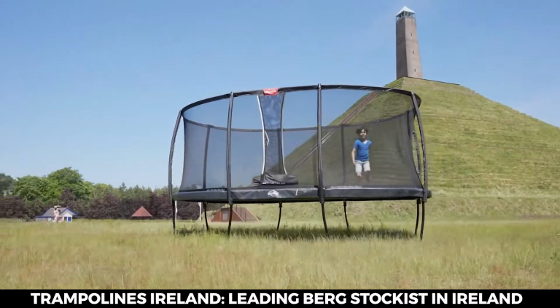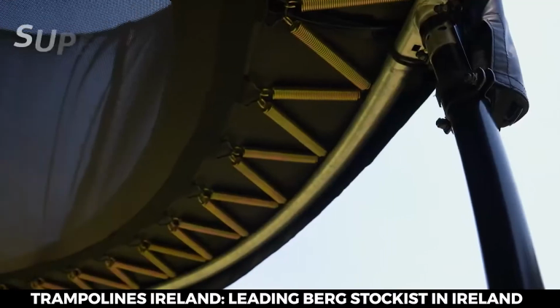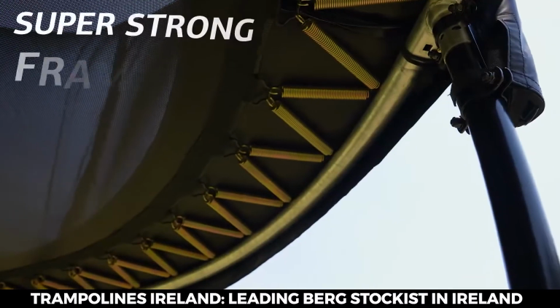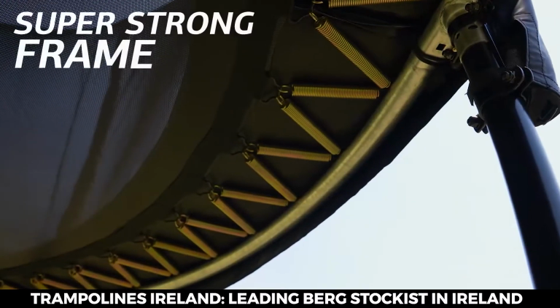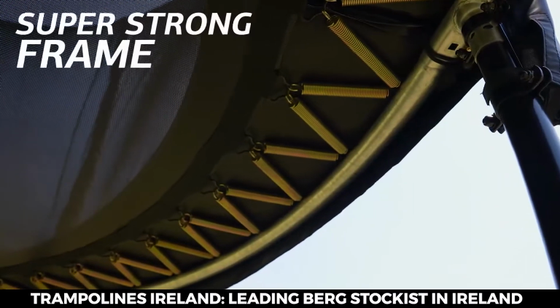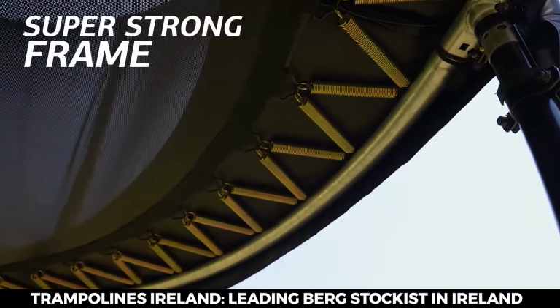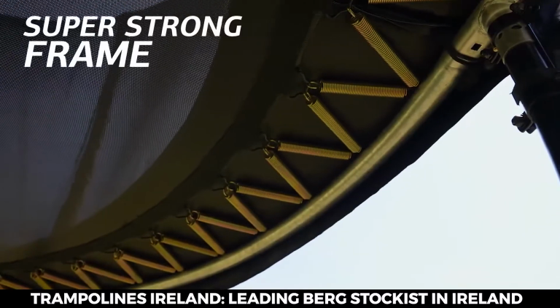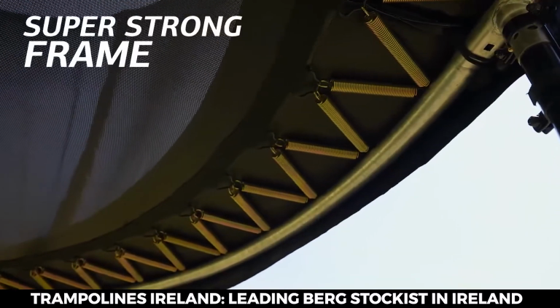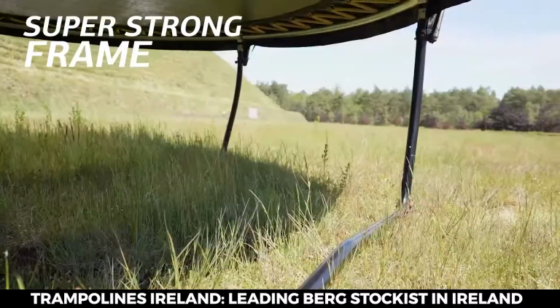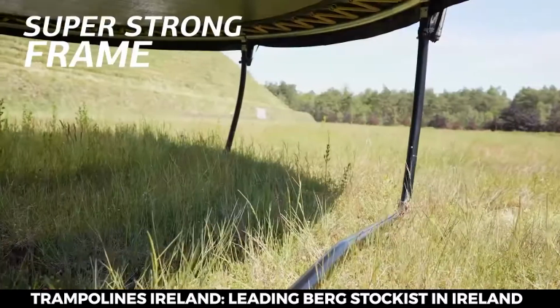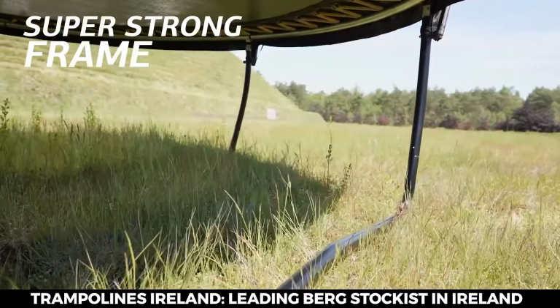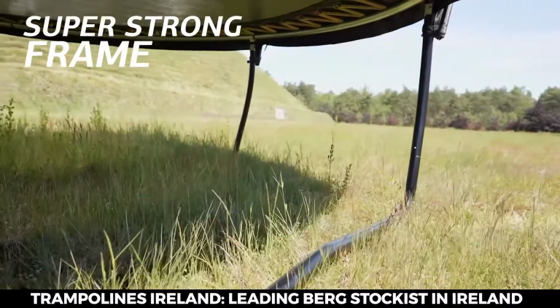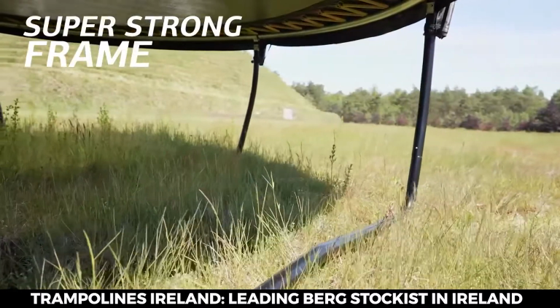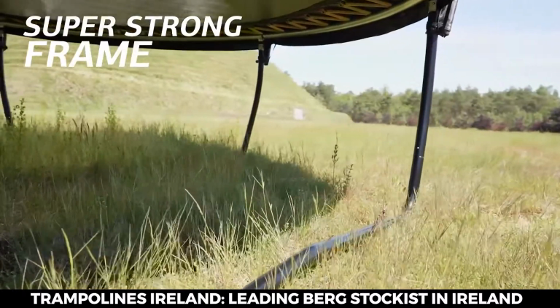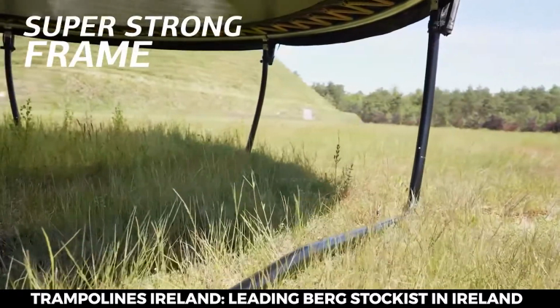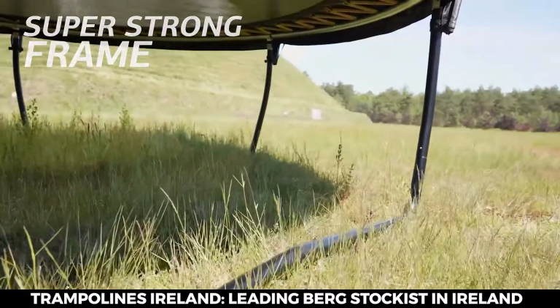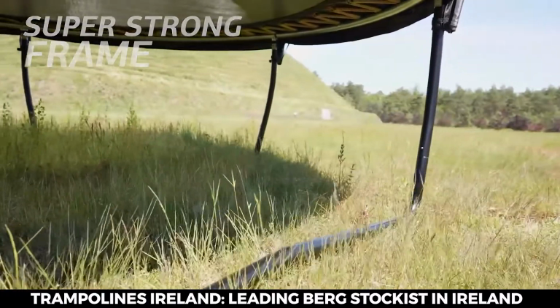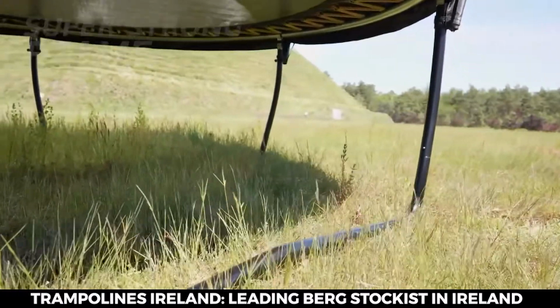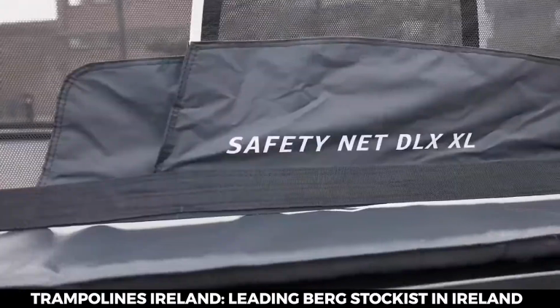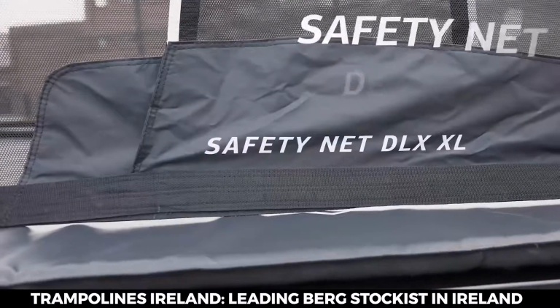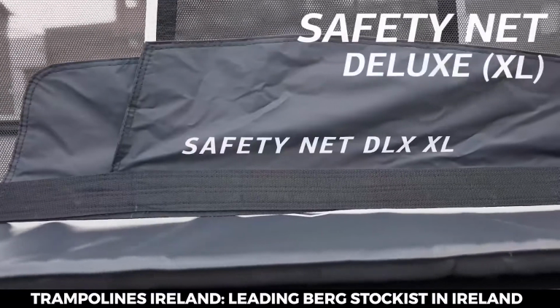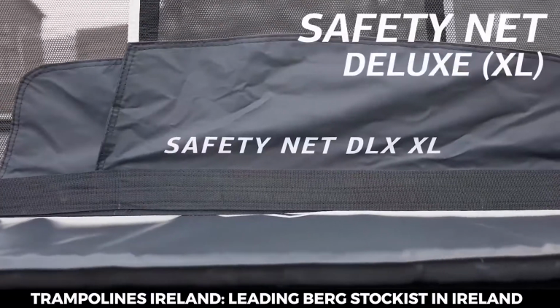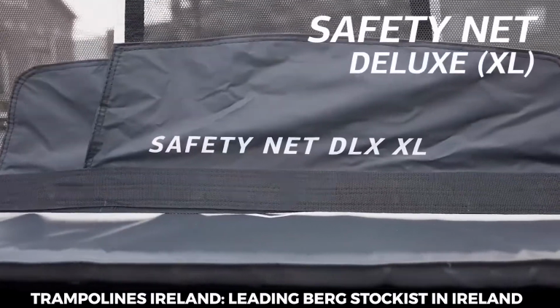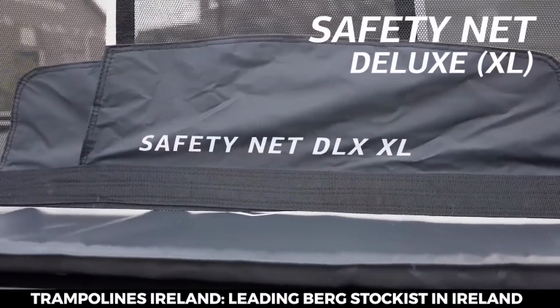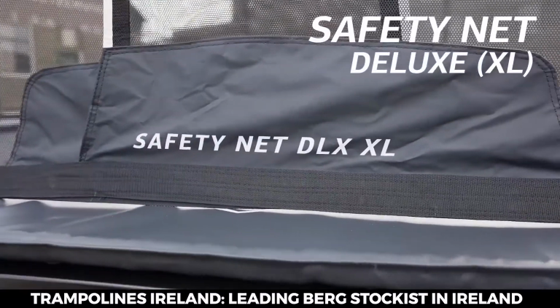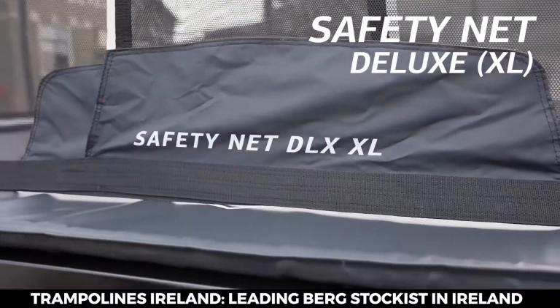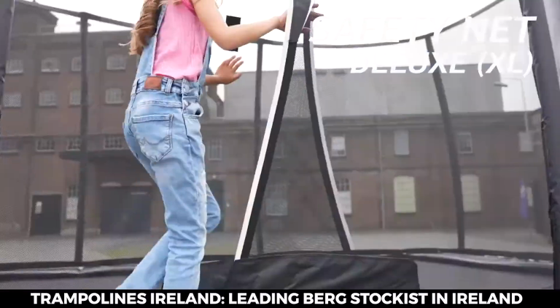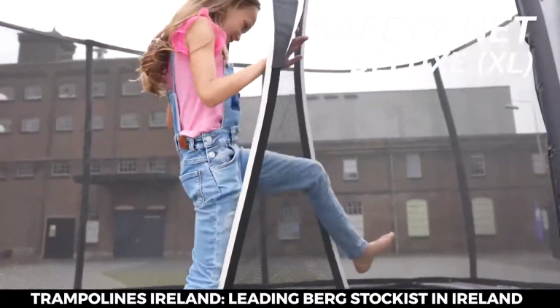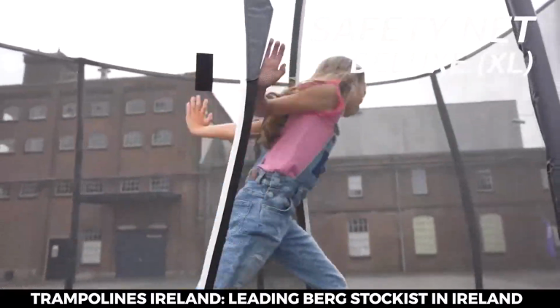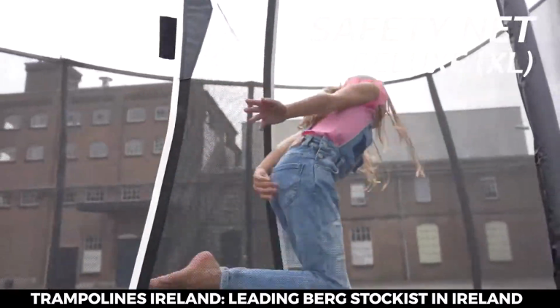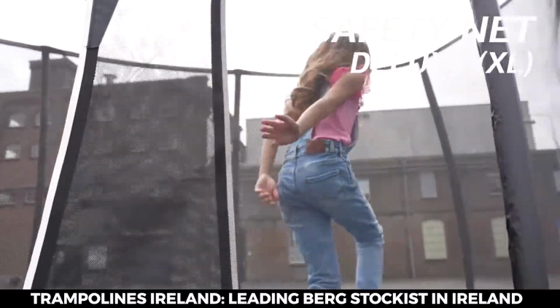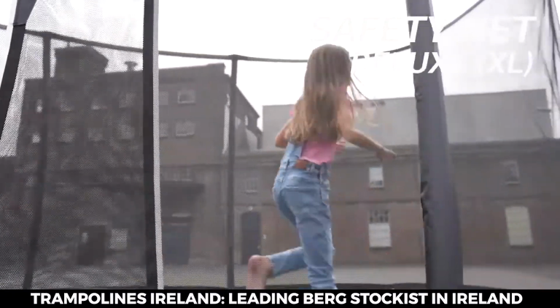You can enjoy it for years, thanks to the super sturdy frame. No limits — you can do everything you think of safely with the Safety Net Deluxe around you.